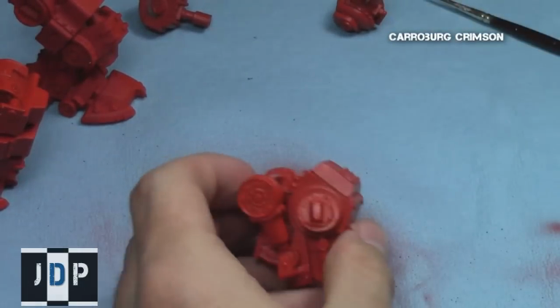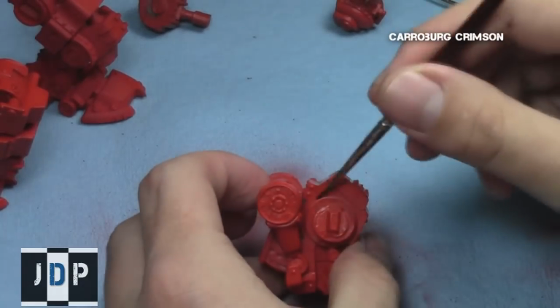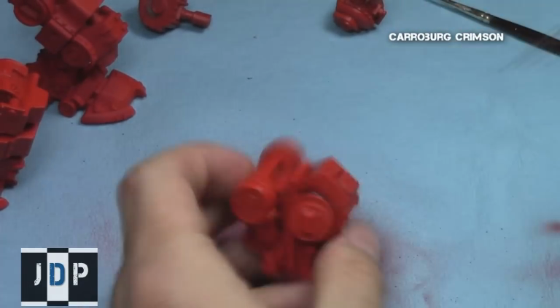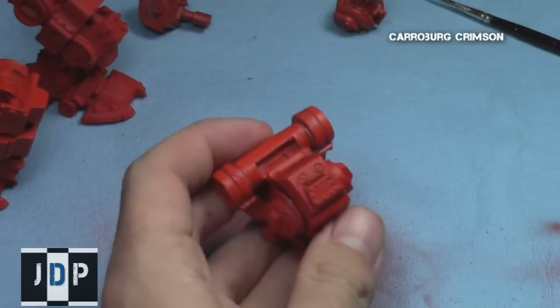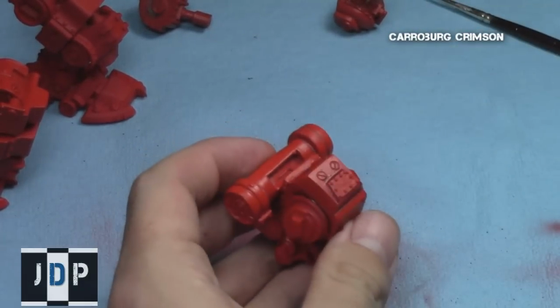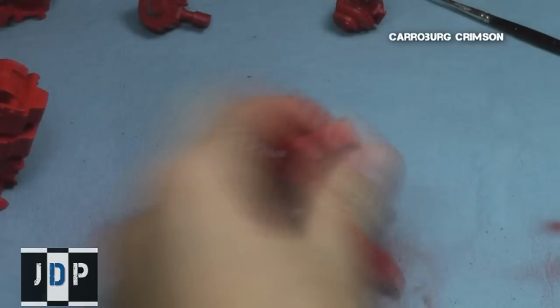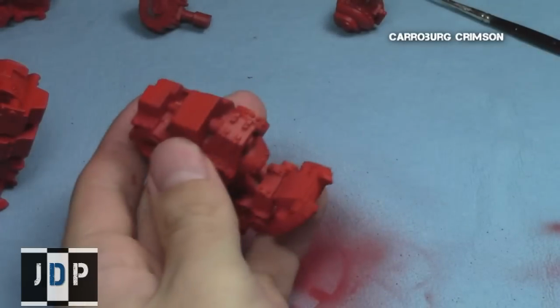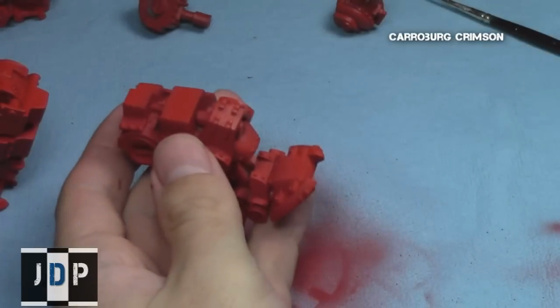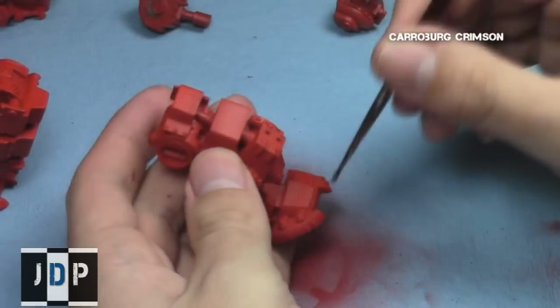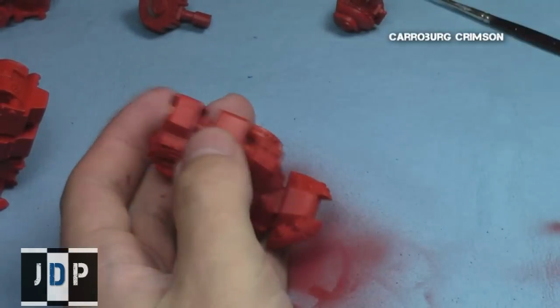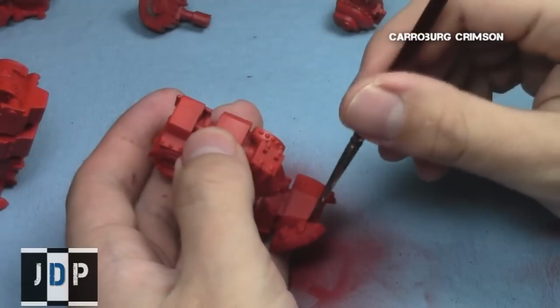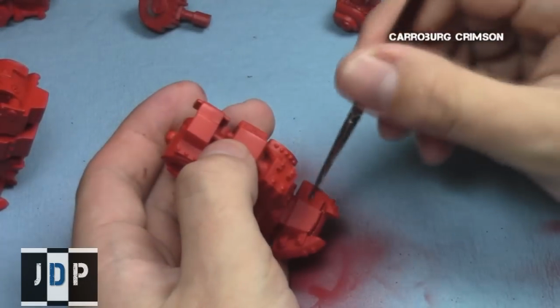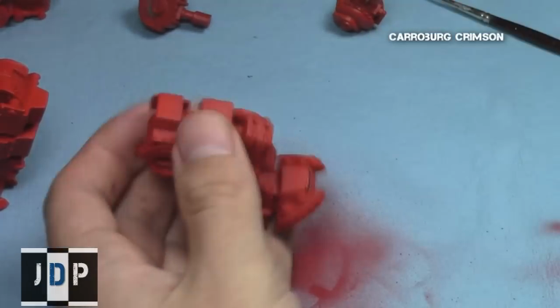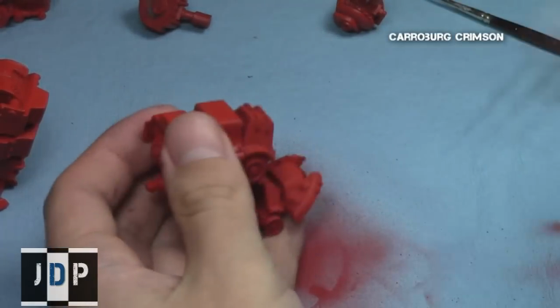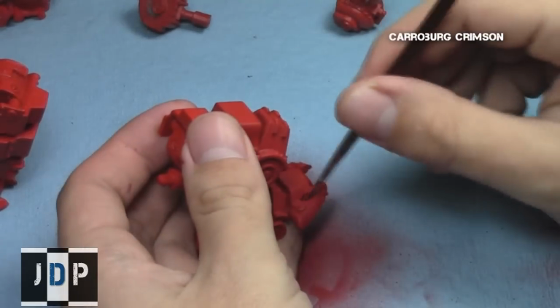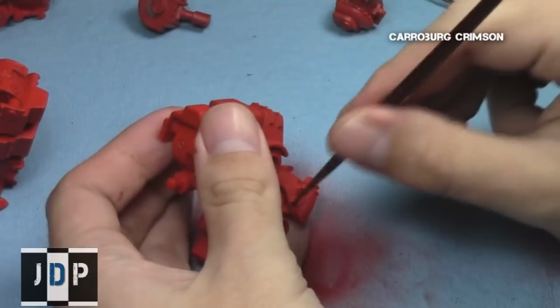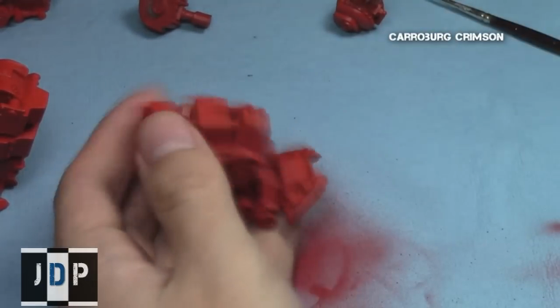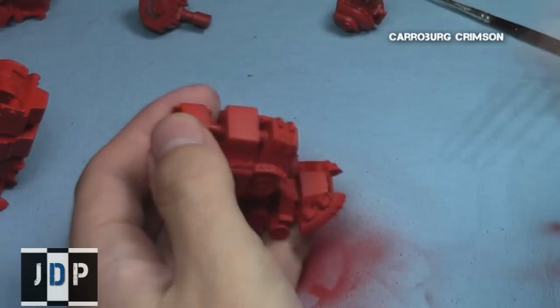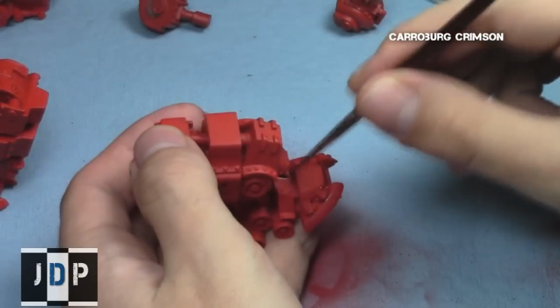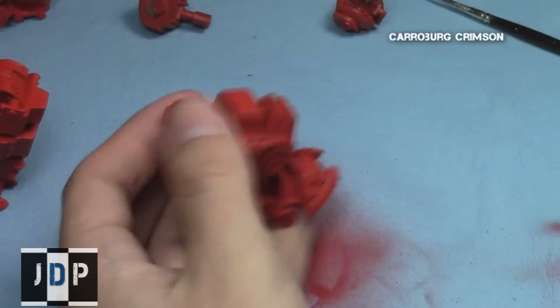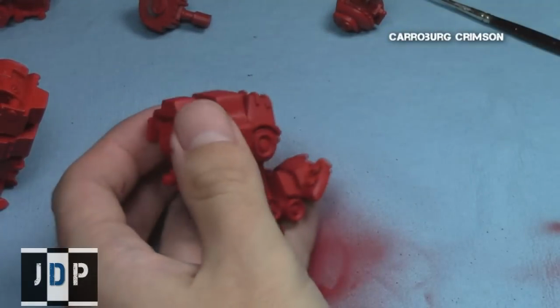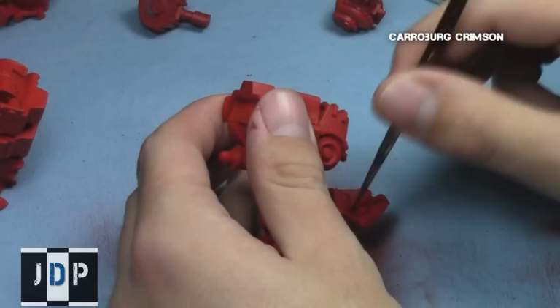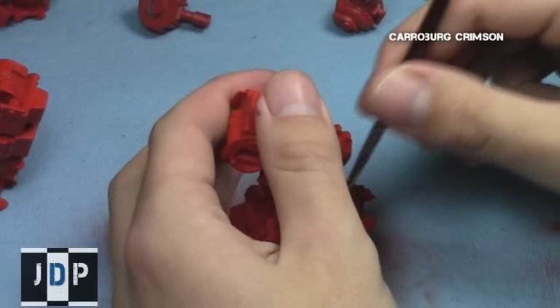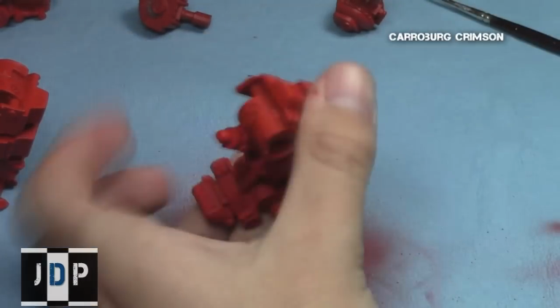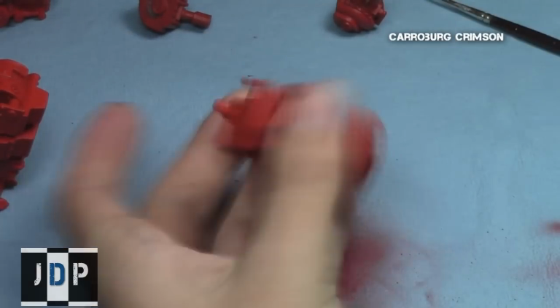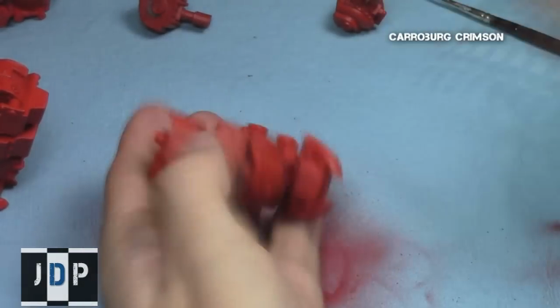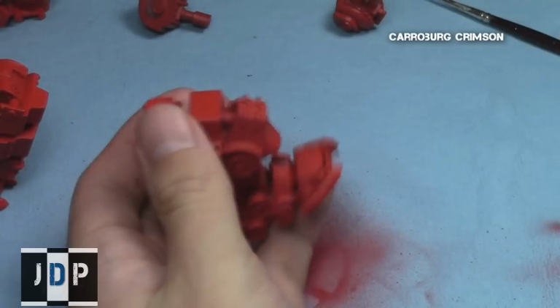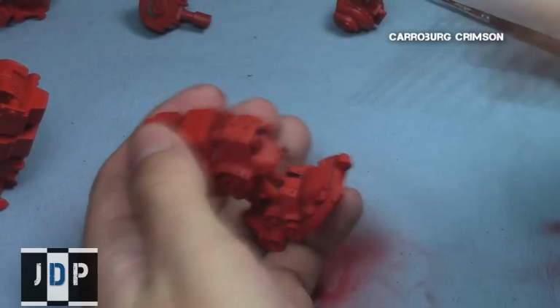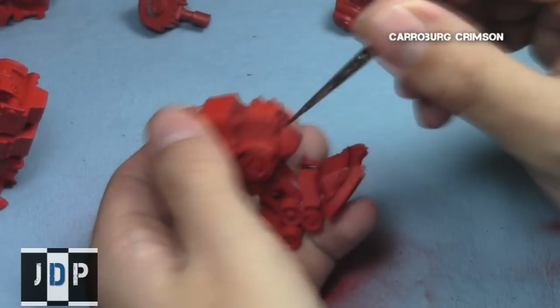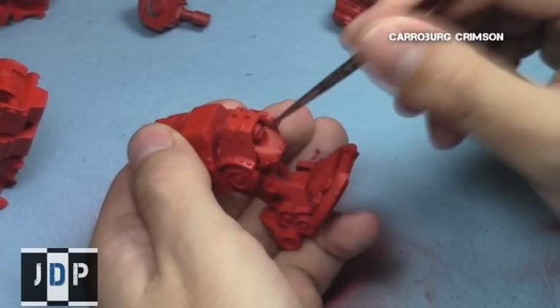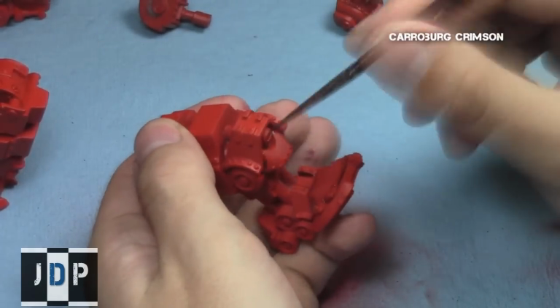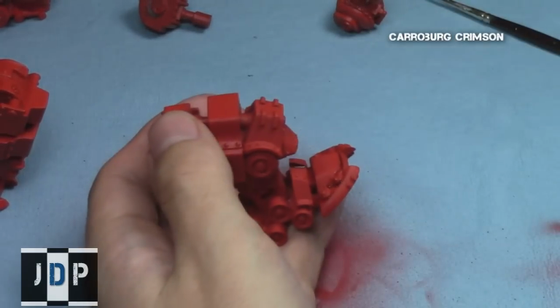Shading doesn't usually take a lot of time, but it did take quite a while here since there are a lot of recesses and a lot of red areas. That's fine though — it's a colossal, so it's a large model and it's going to look epic on the battlefield.